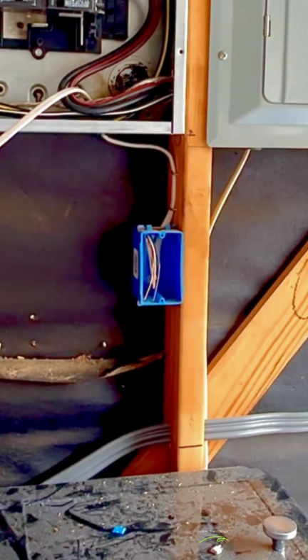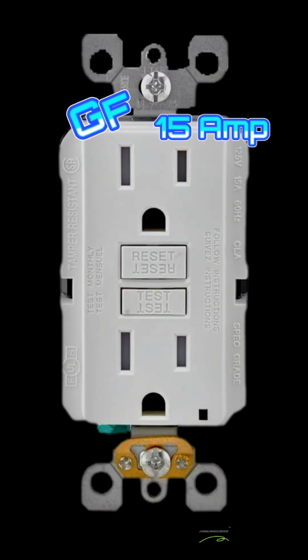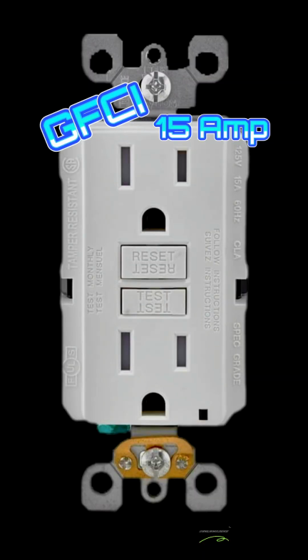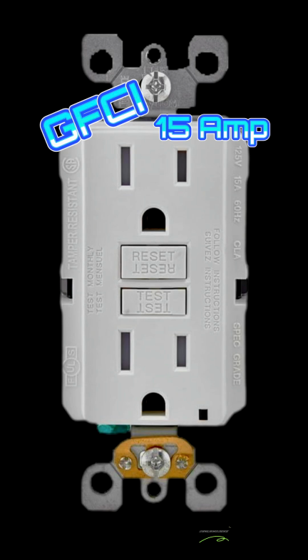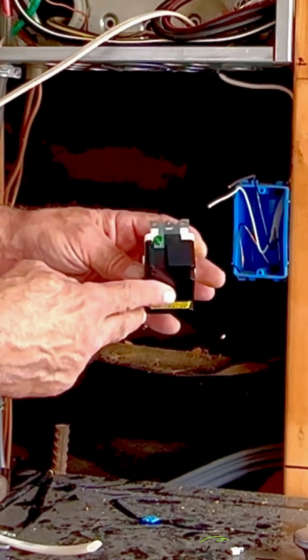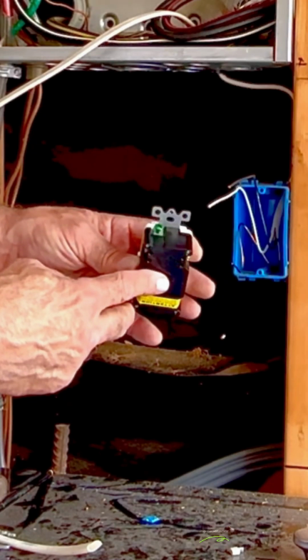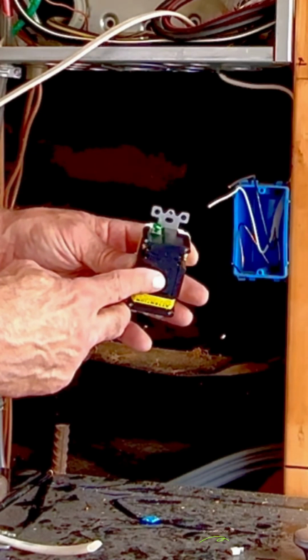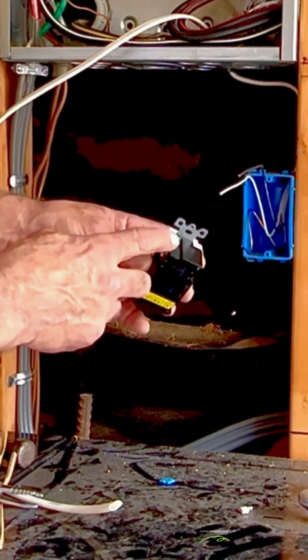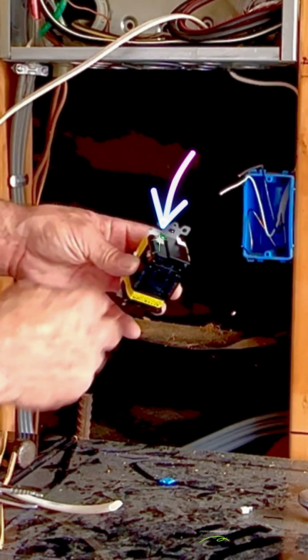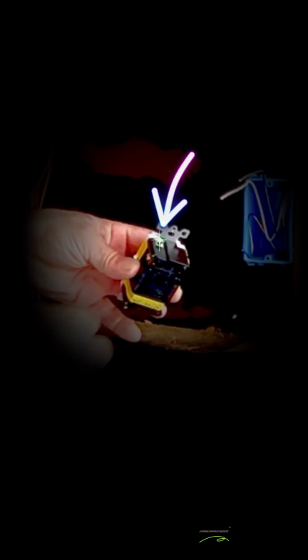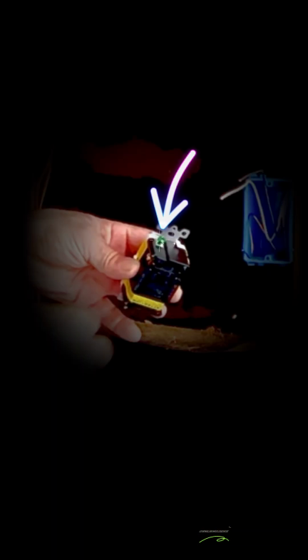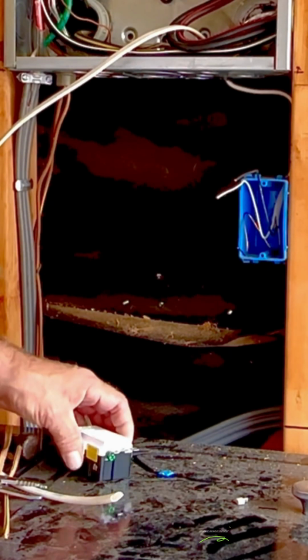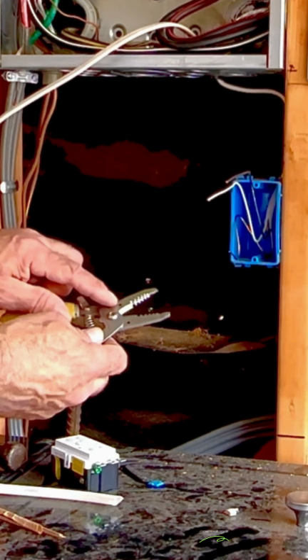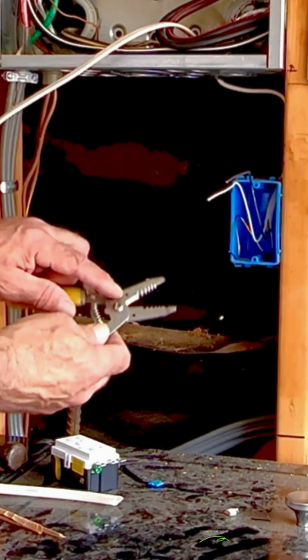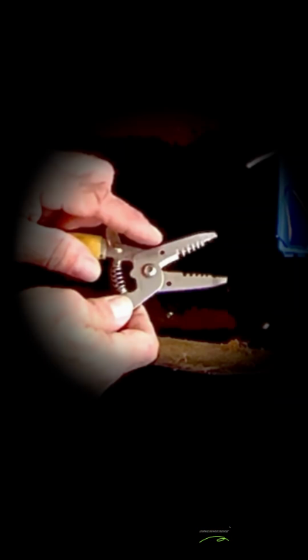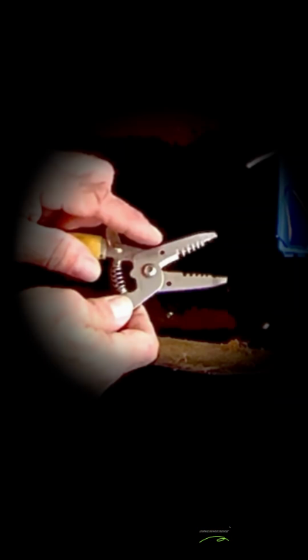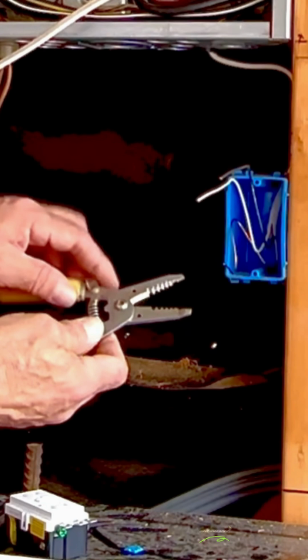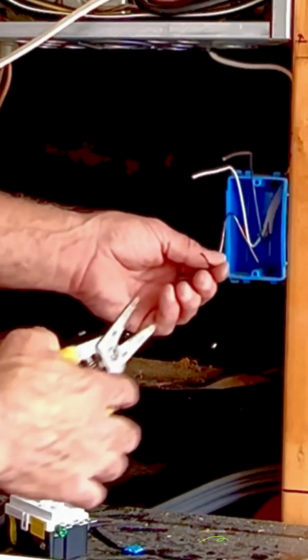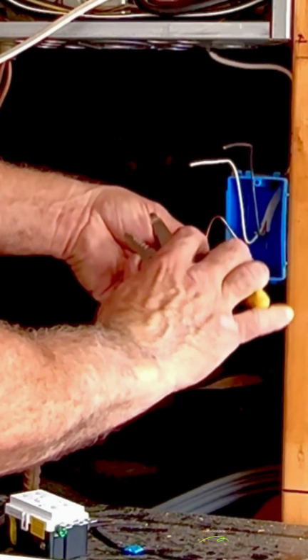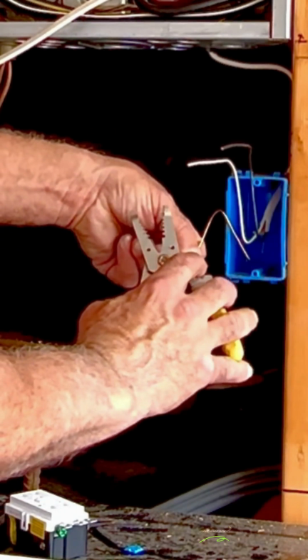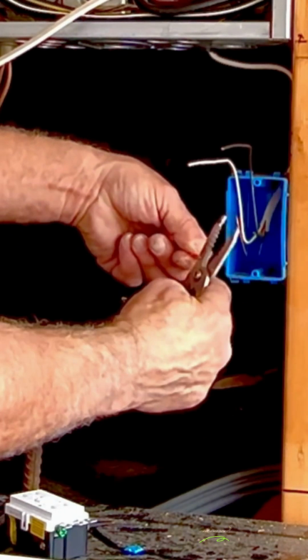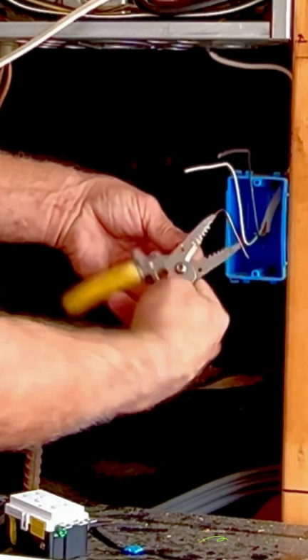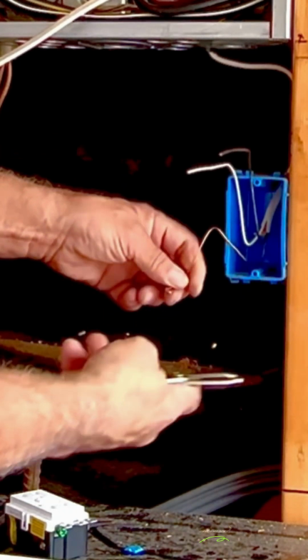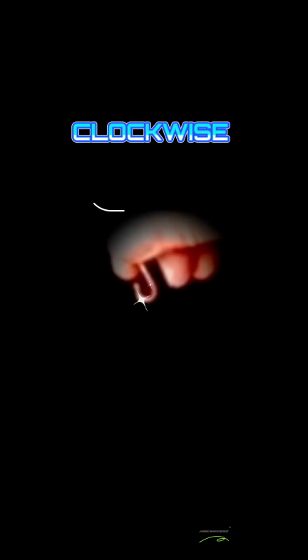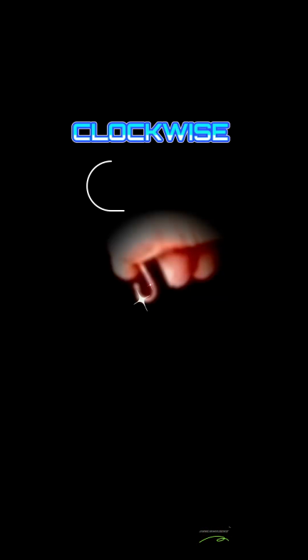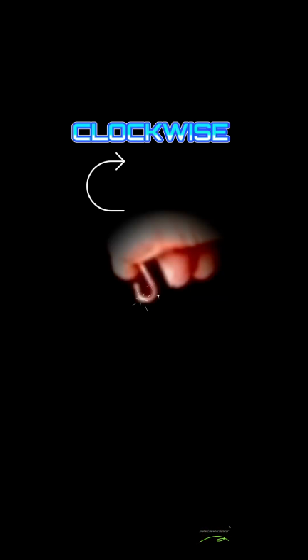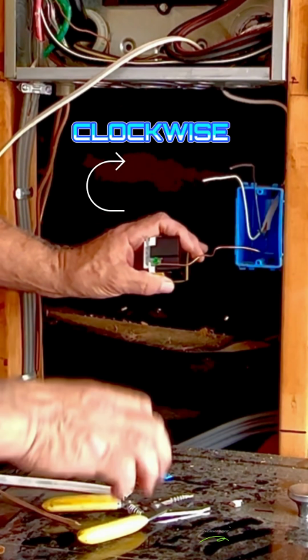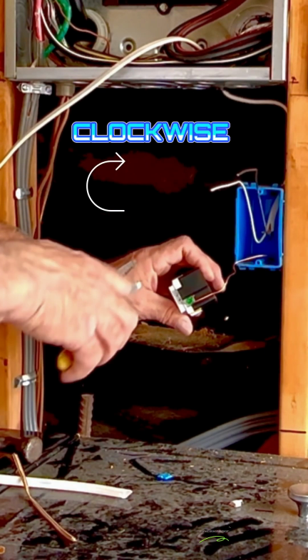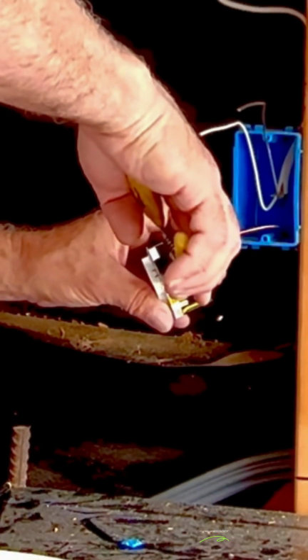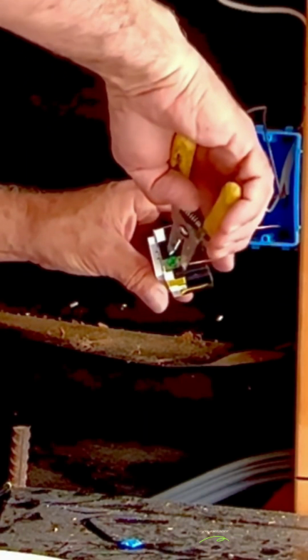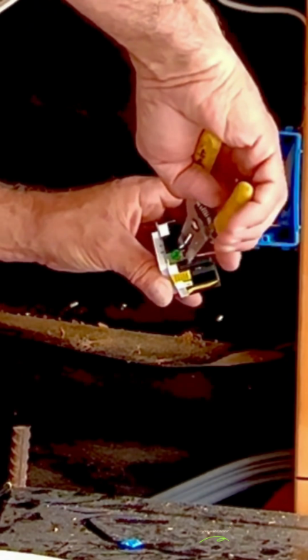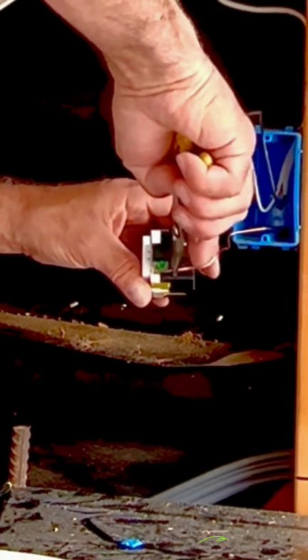Now let's install the 15-amp receptacle. First, find the green ground screw. Bend the wire into a loop using the hole in the wire strippers. Hook it around the ground screw clockwise, then pinch it closed with the nose of the wire strippers.